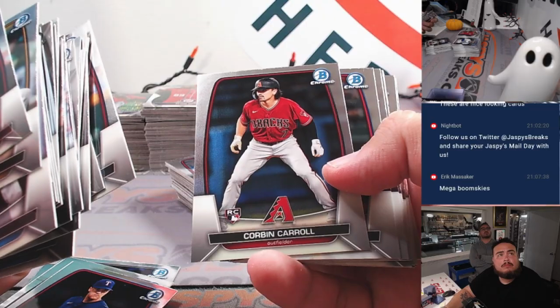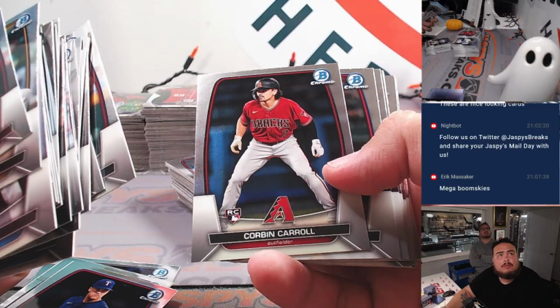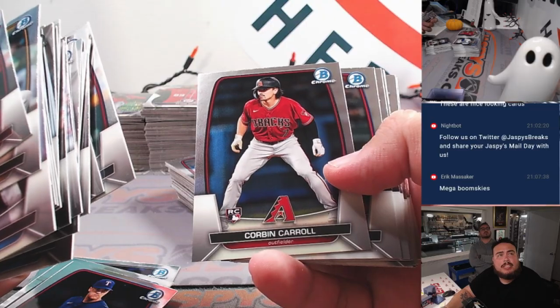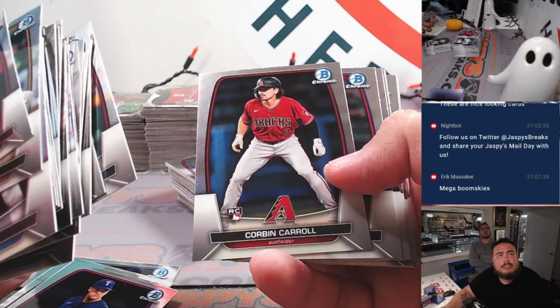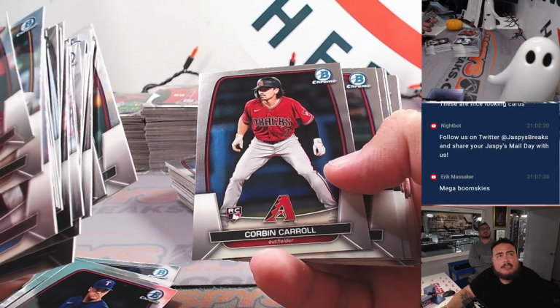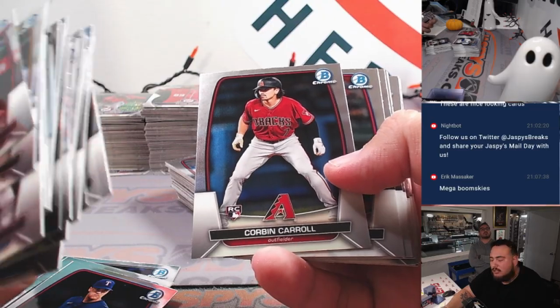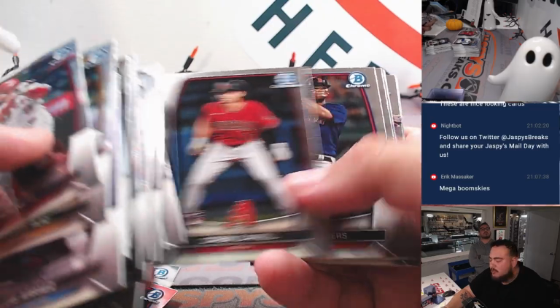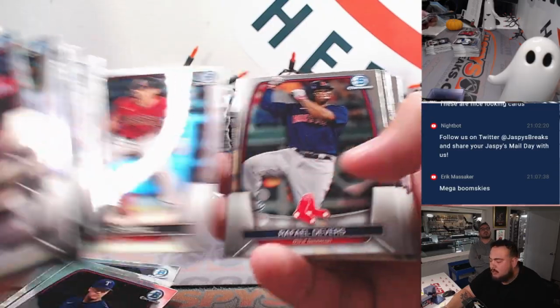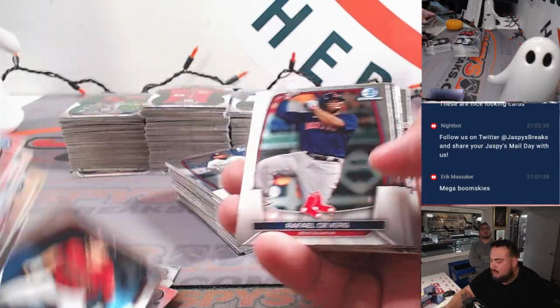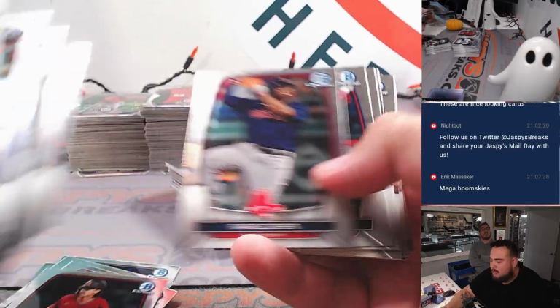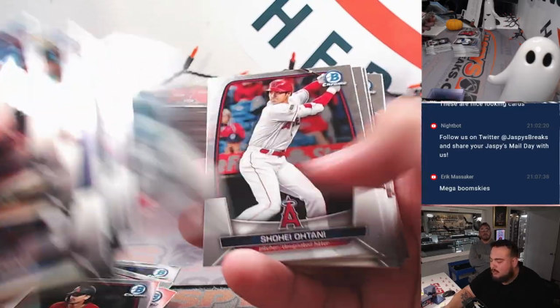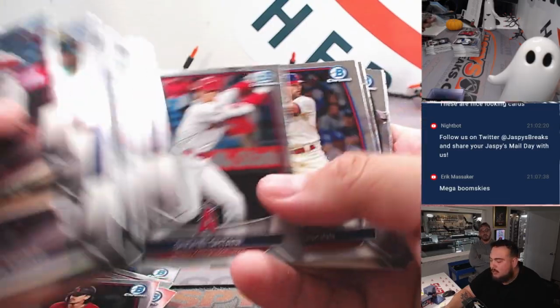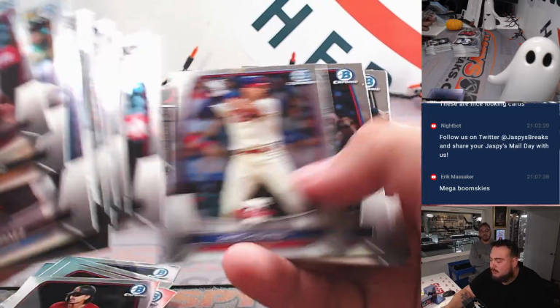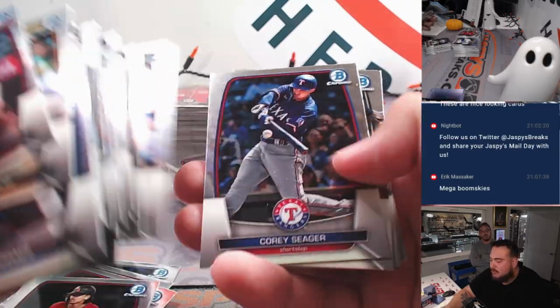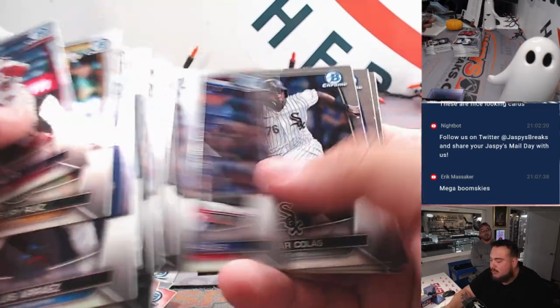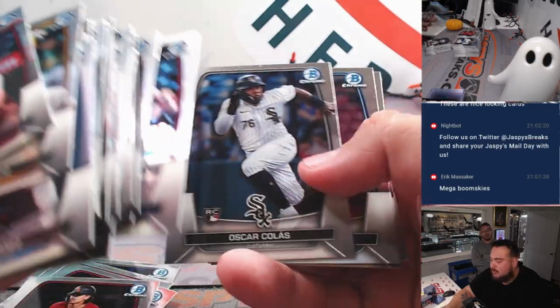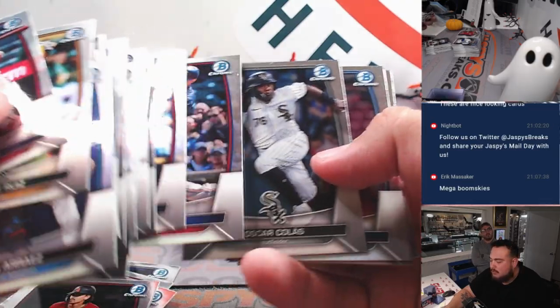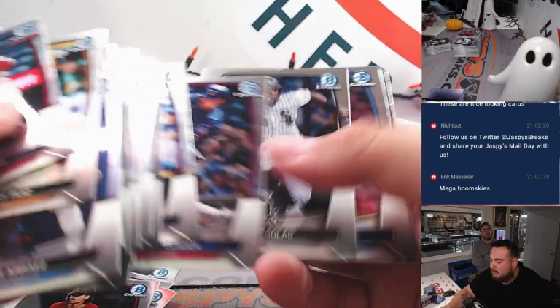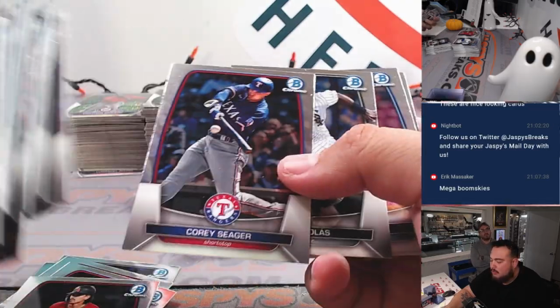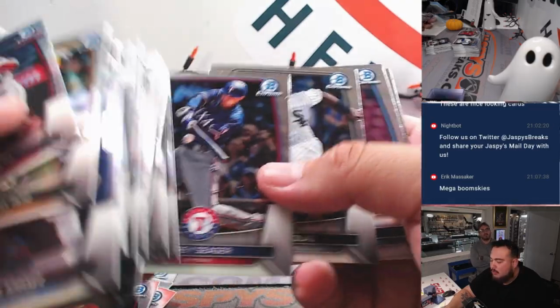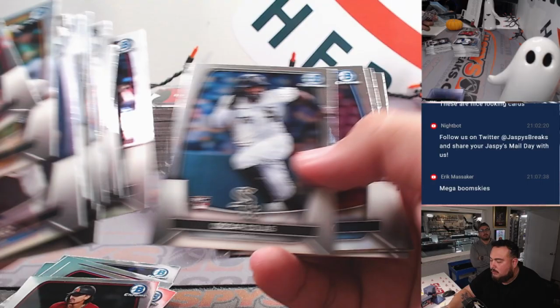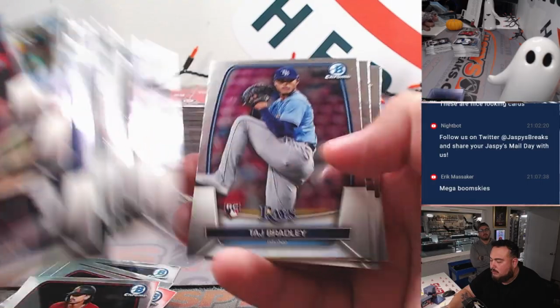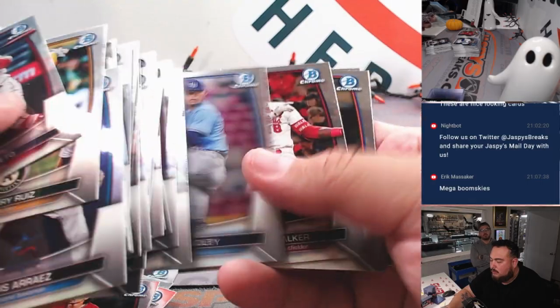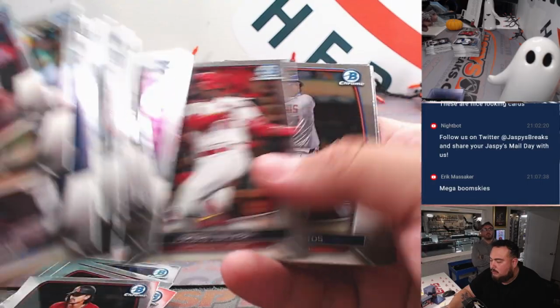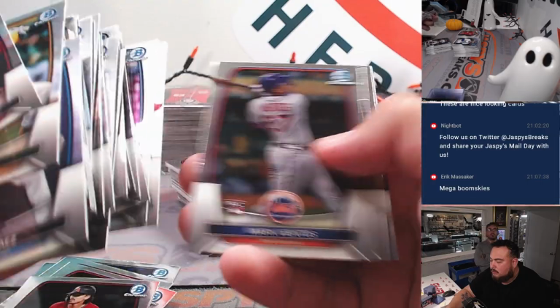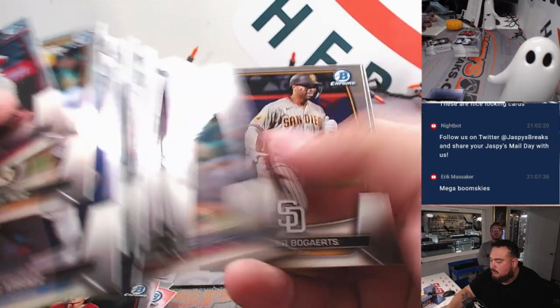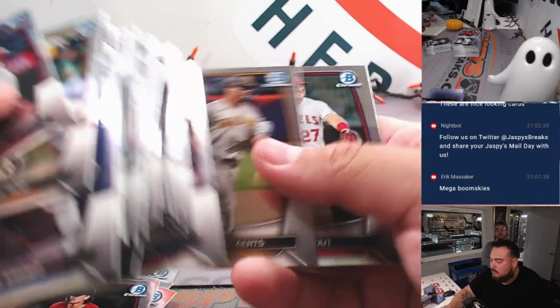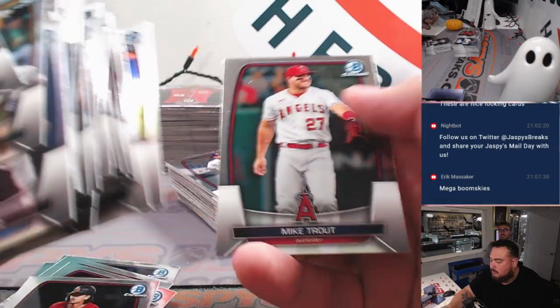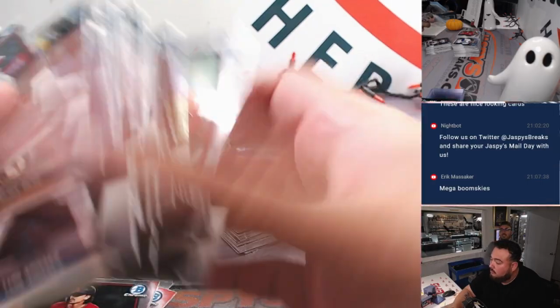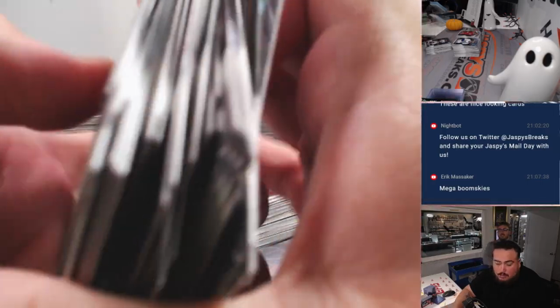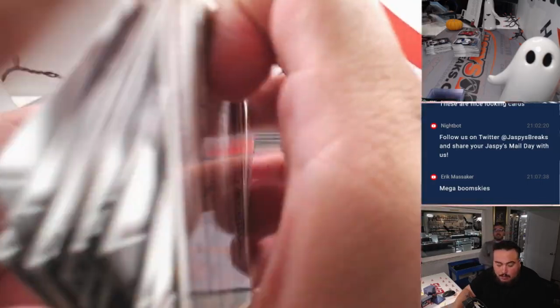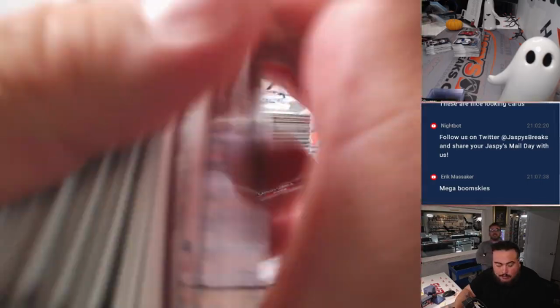Did they sign Christian Wood? Yeah, wow — I didn't realize he was on there. Nobody wanted to give him the money he wanted so he's like, 'I'm gonna go to a championship.'